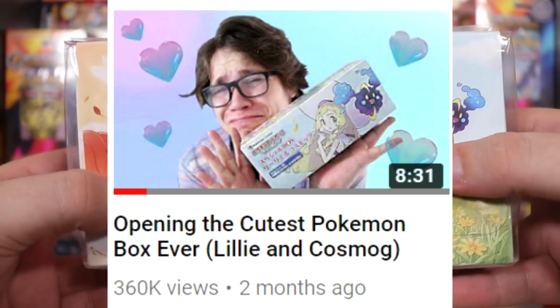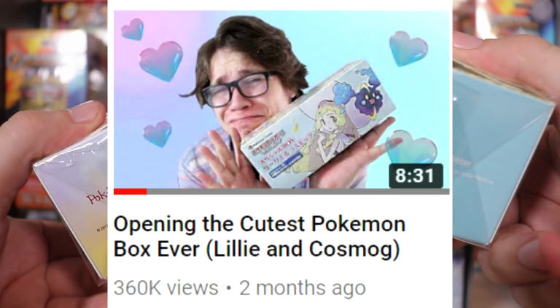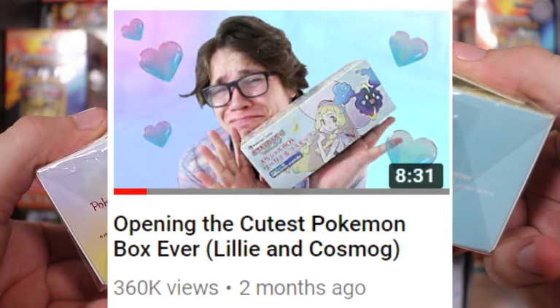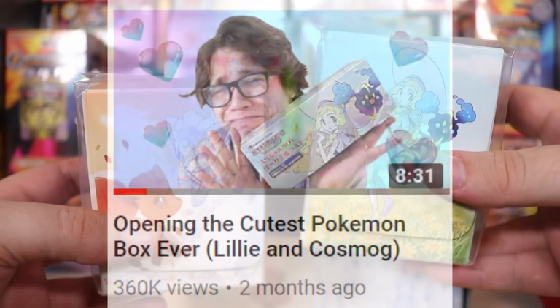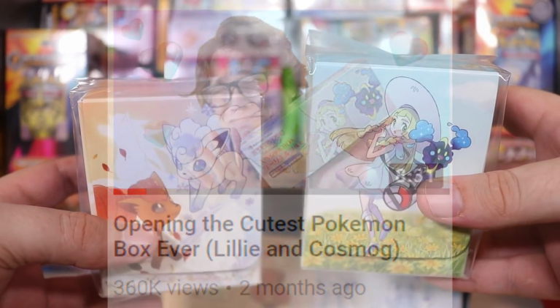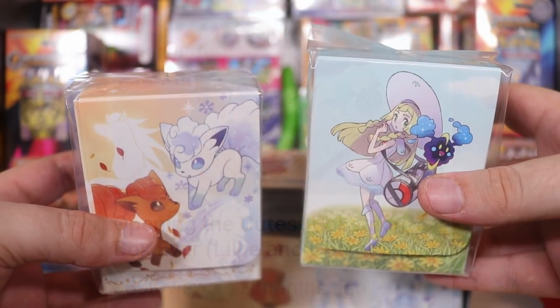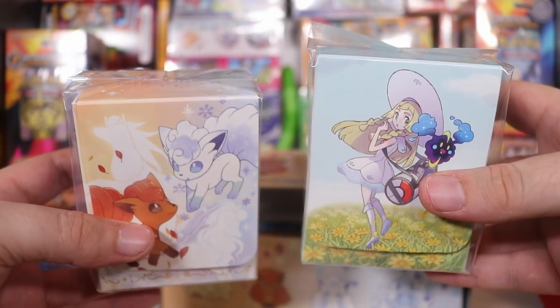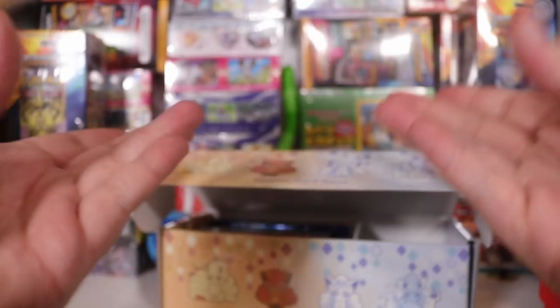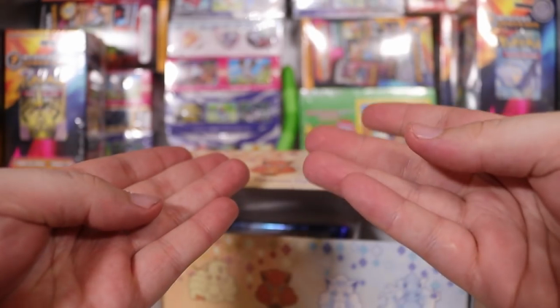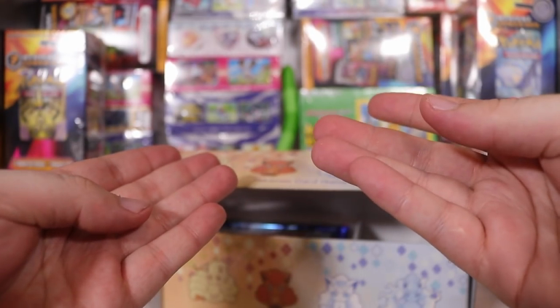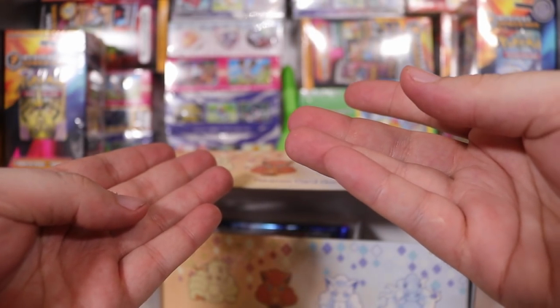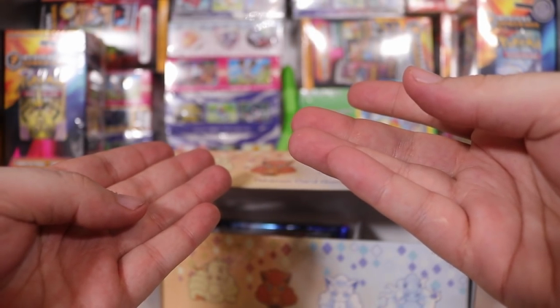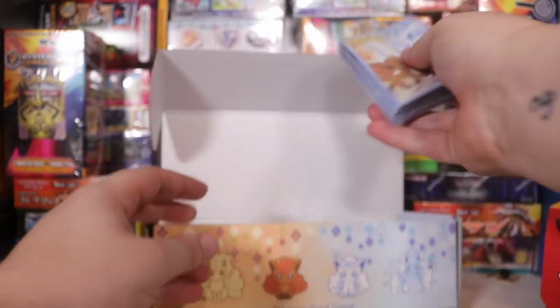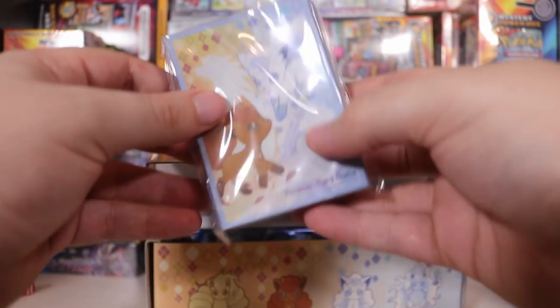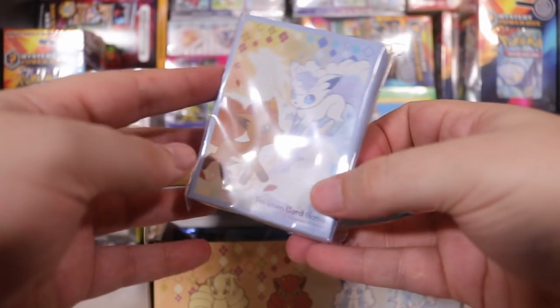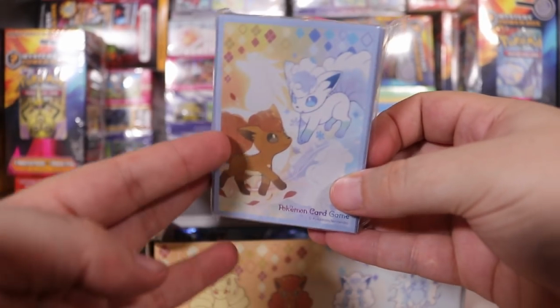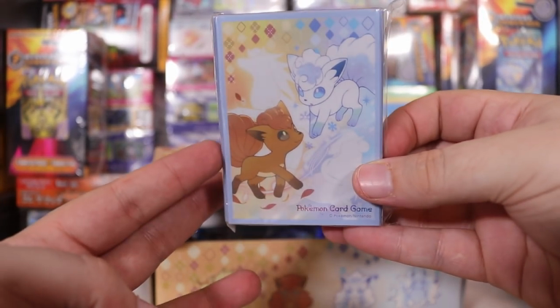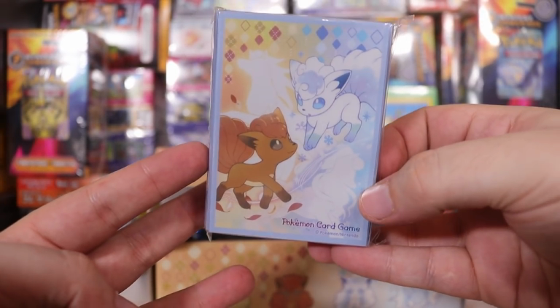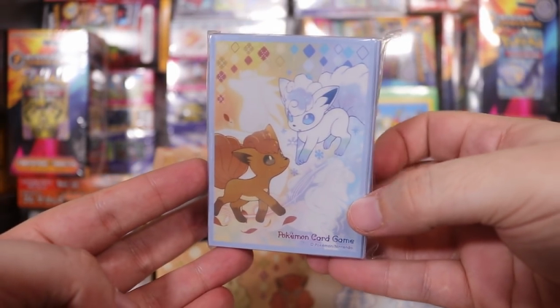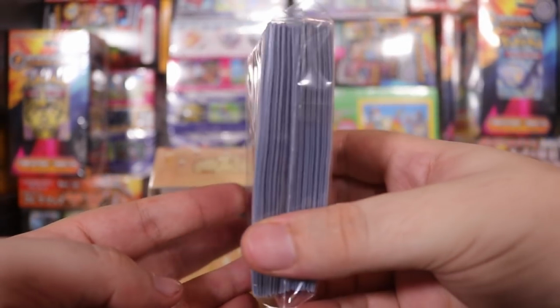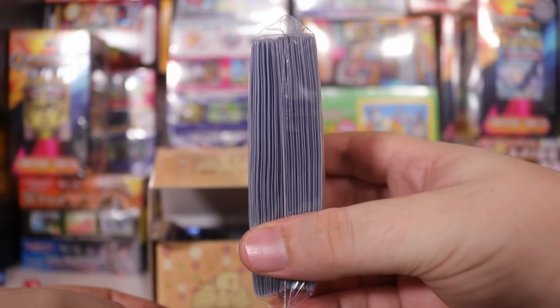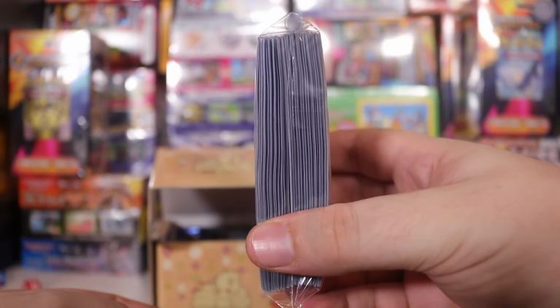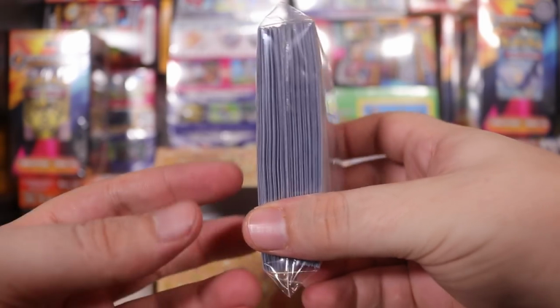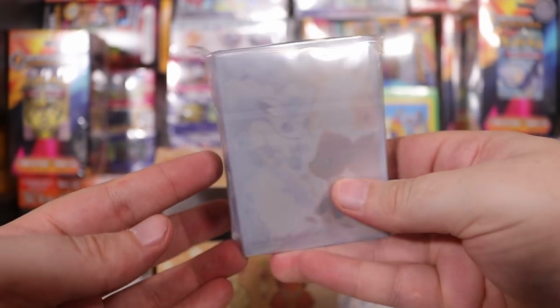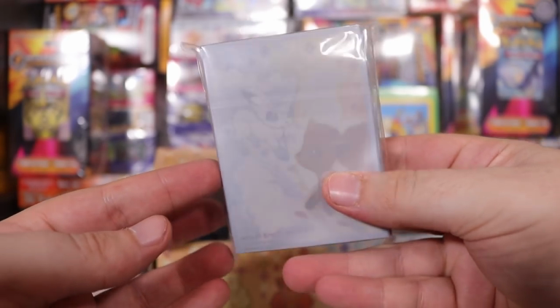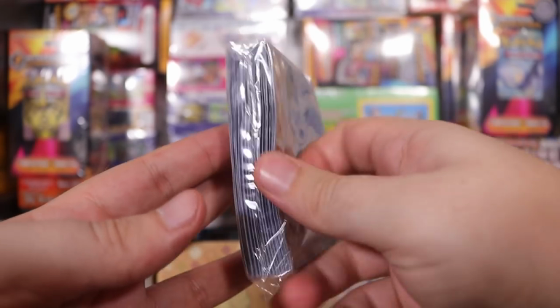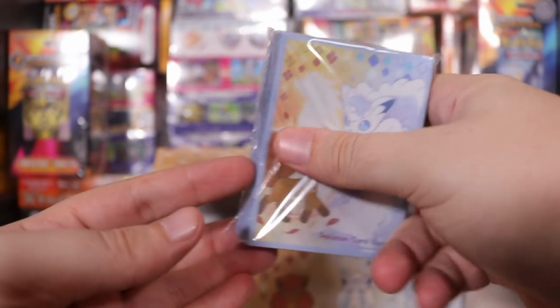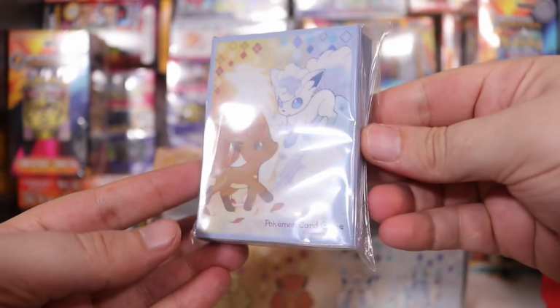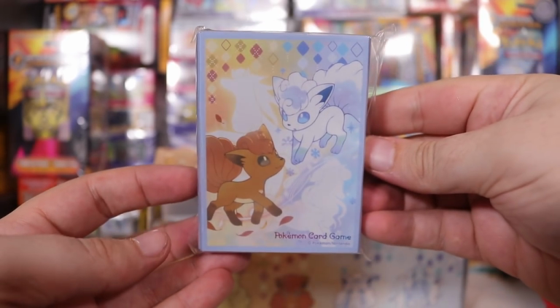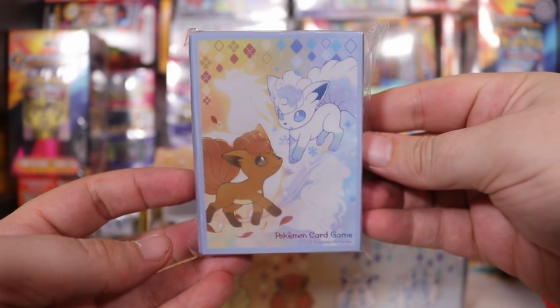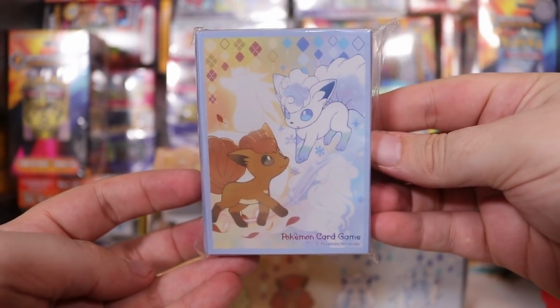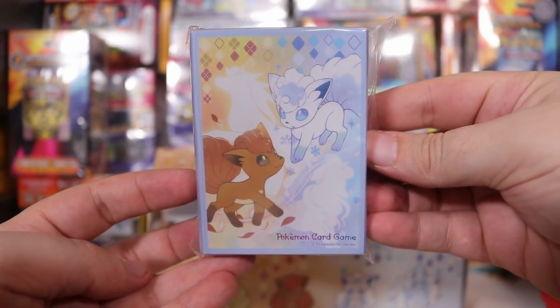There's surely some sort of female marketing here. Let's go deeper. Just as always, we've got 60 sleeves with the Vulpix print! Fantastic!